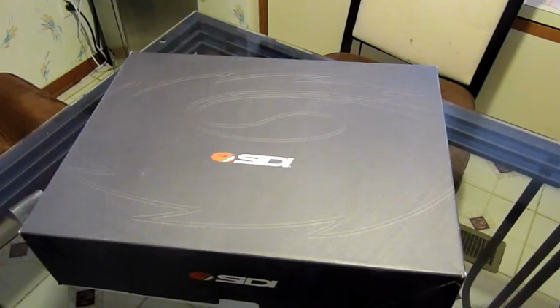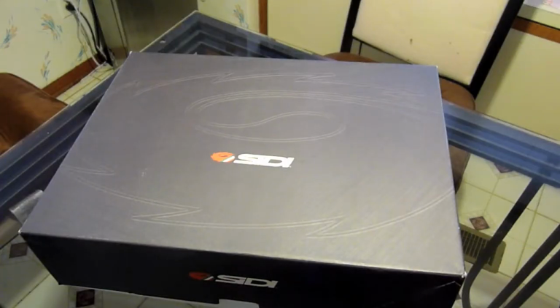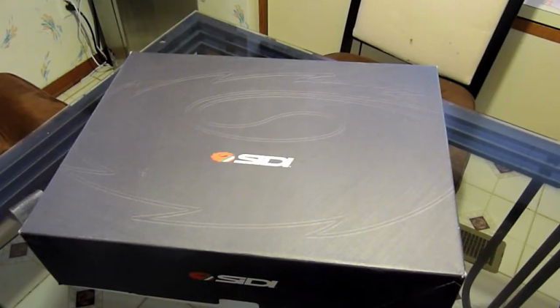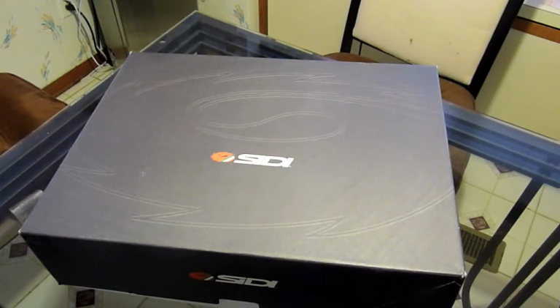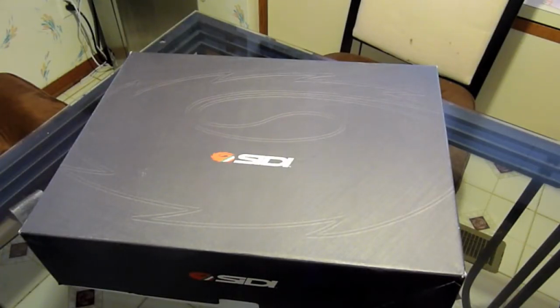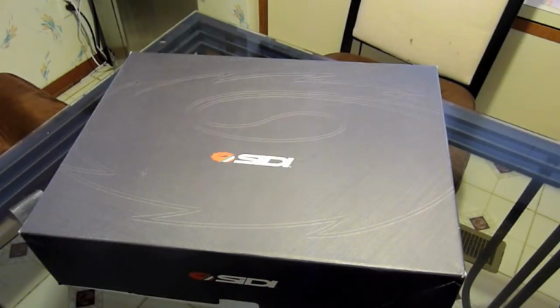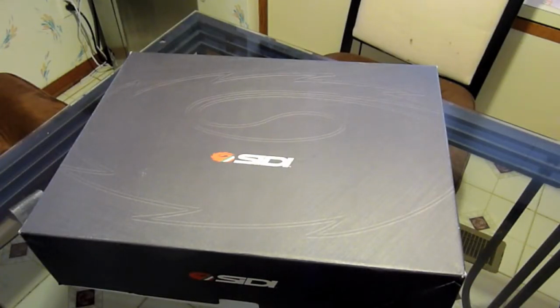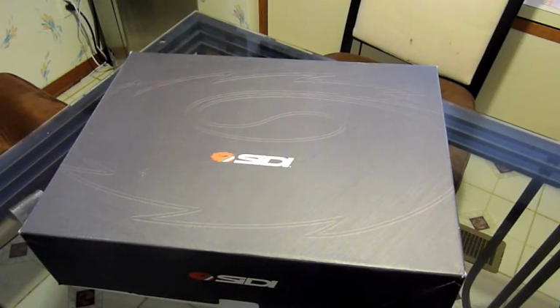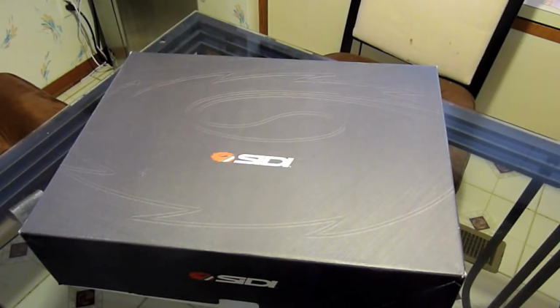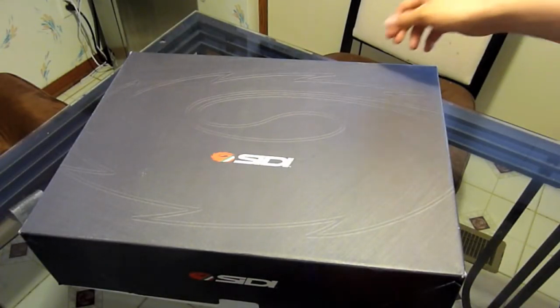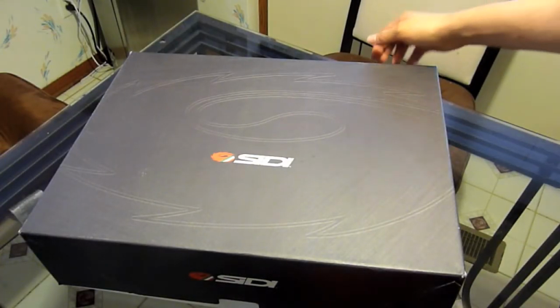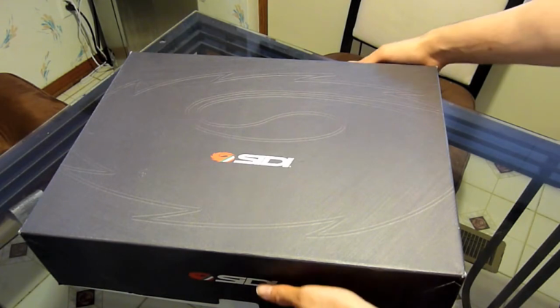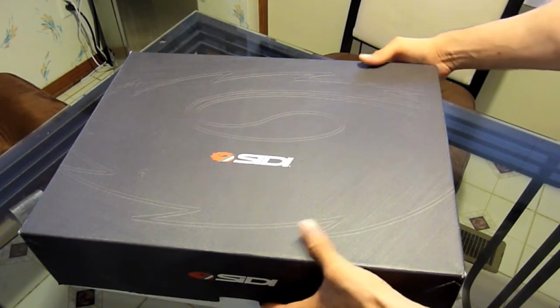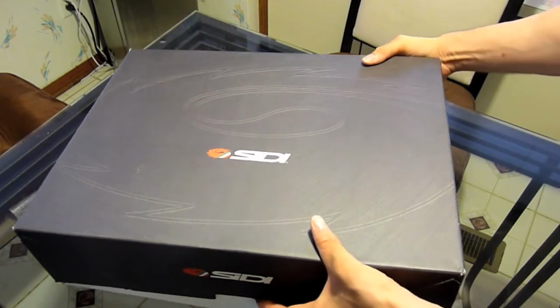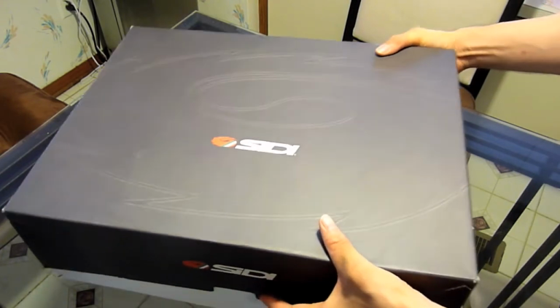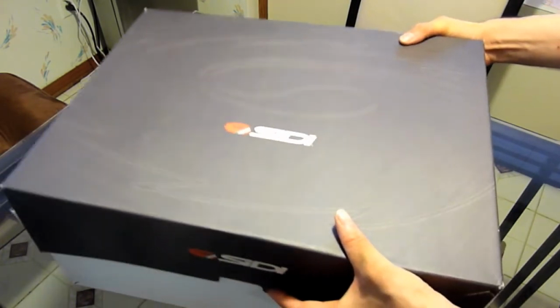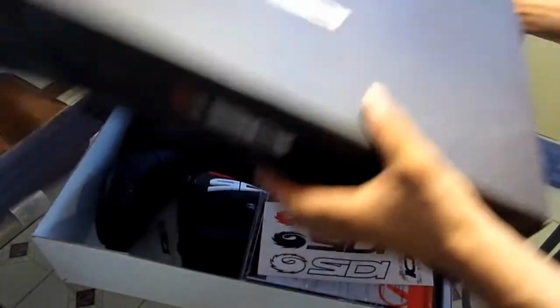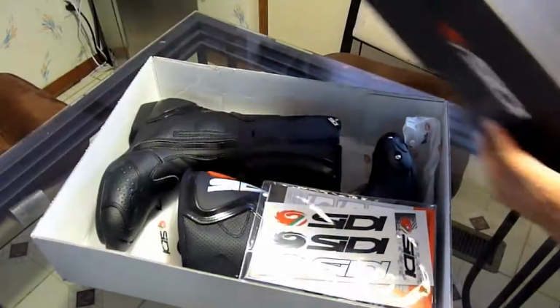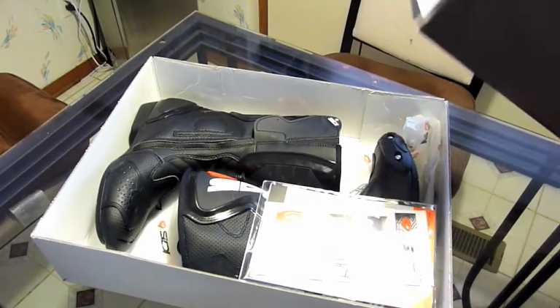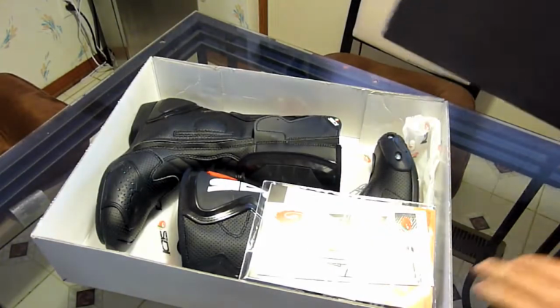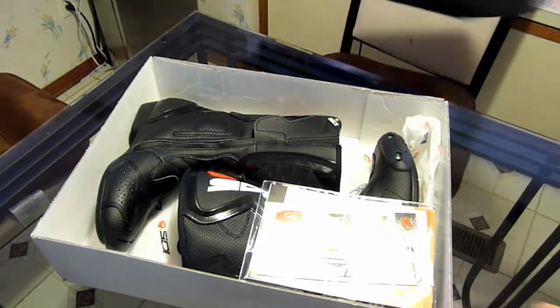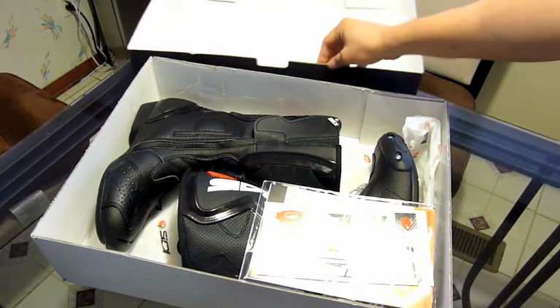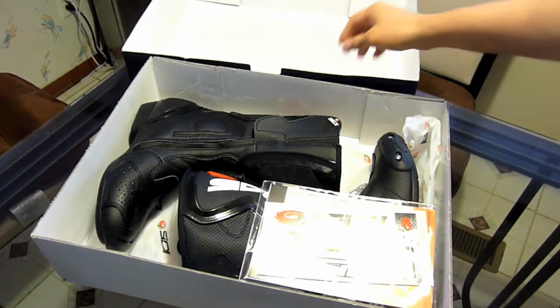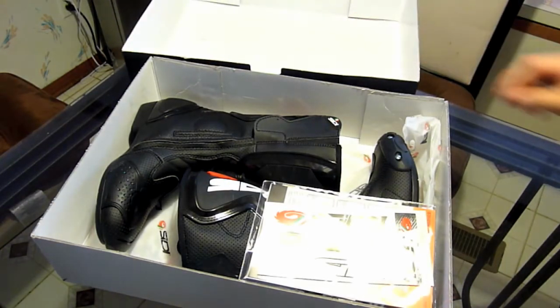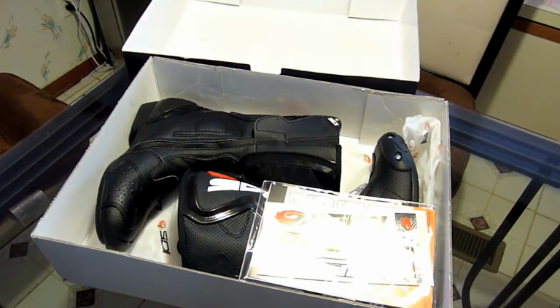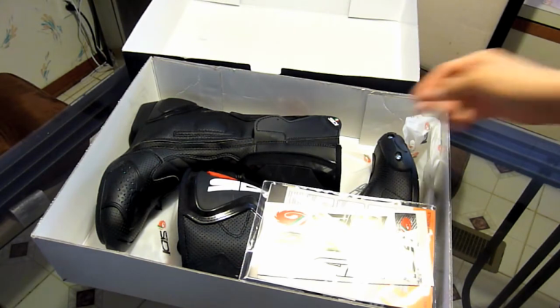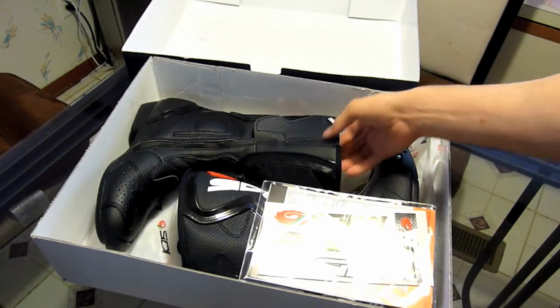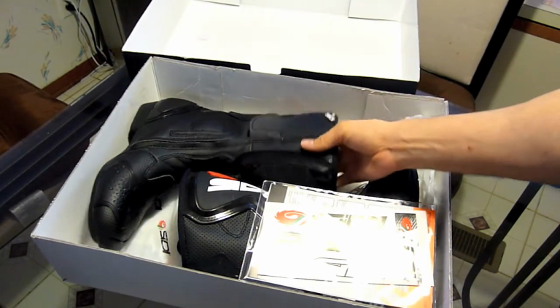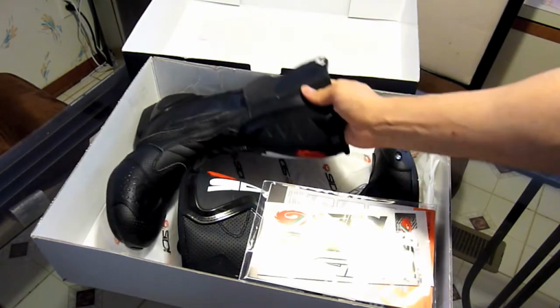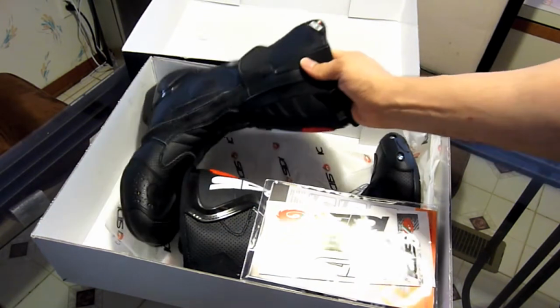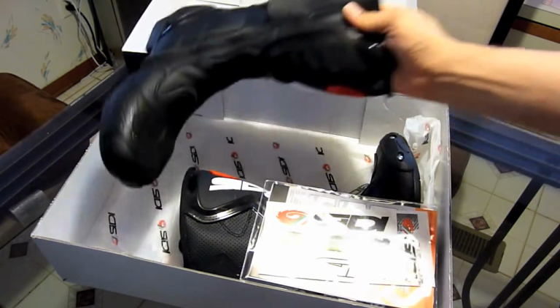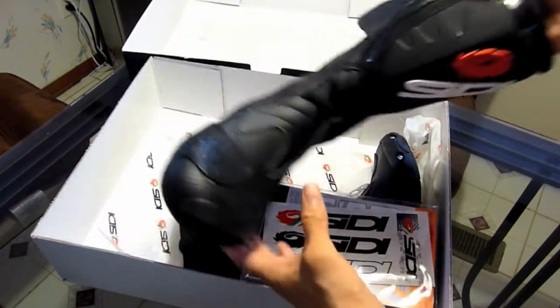Hey folks, I just got some new motorcycle boots and I'm gonna do an unboxing and review of the Citi Fusion Air boots. Citi boots are made in Italy and considered a premium brand.